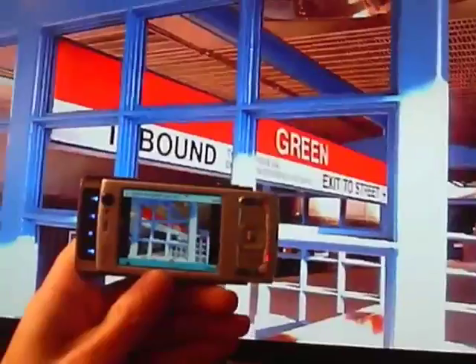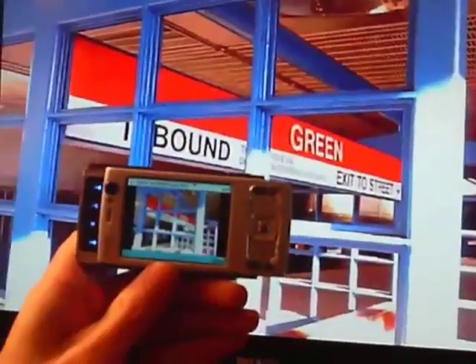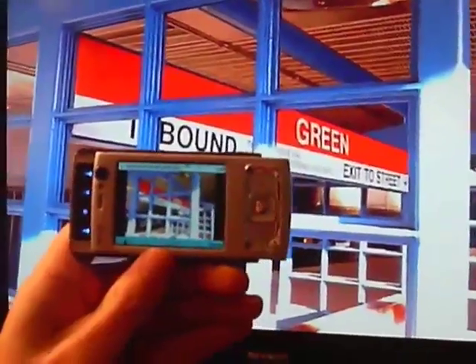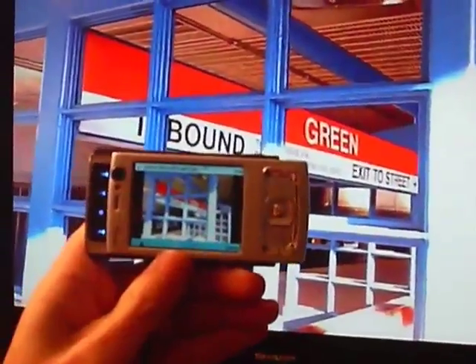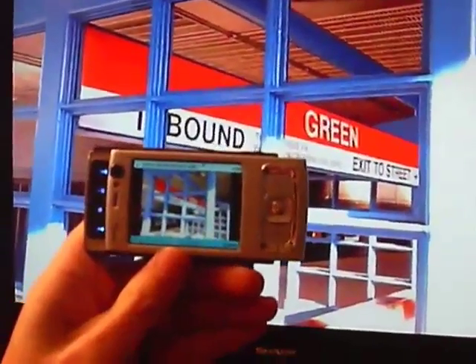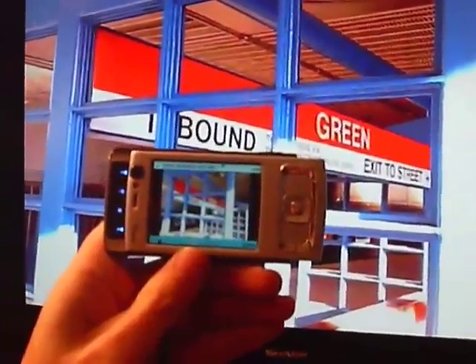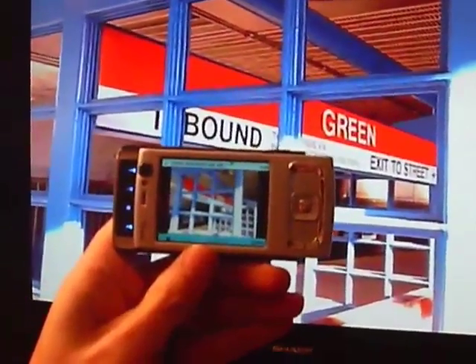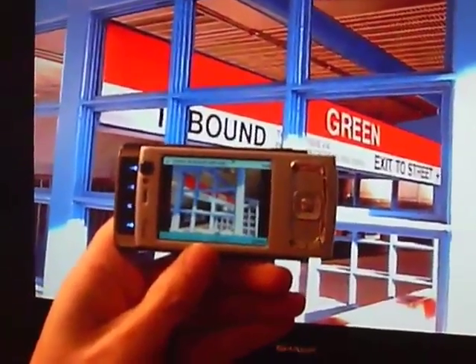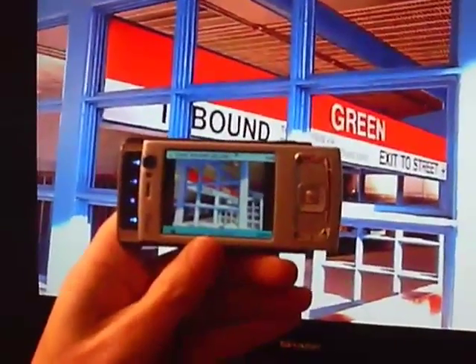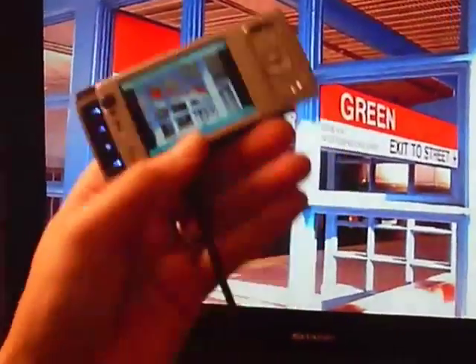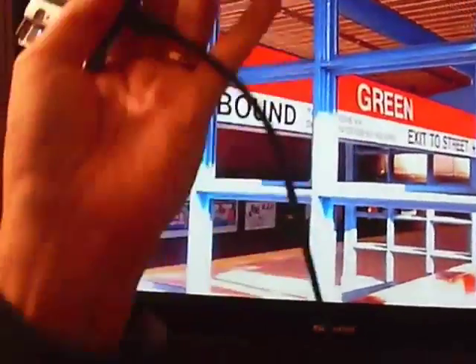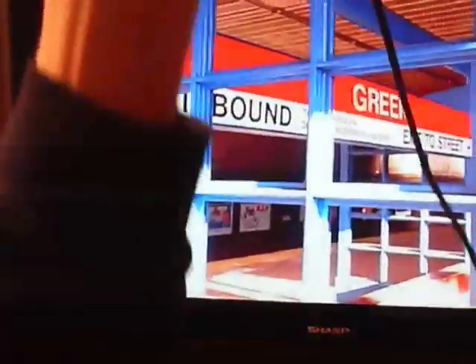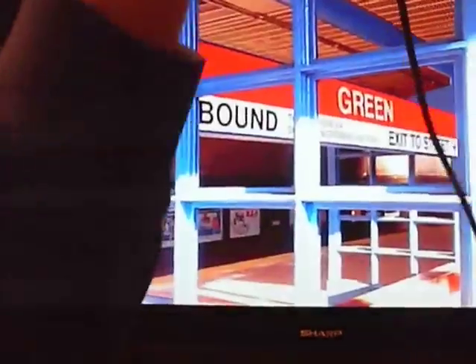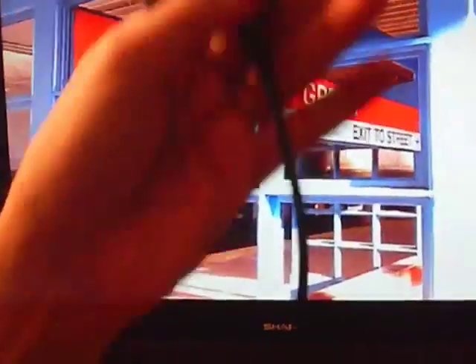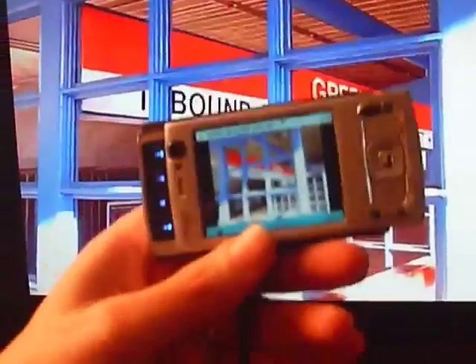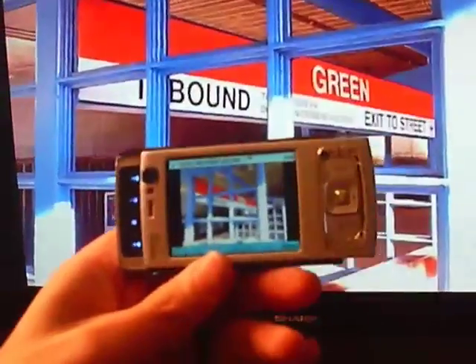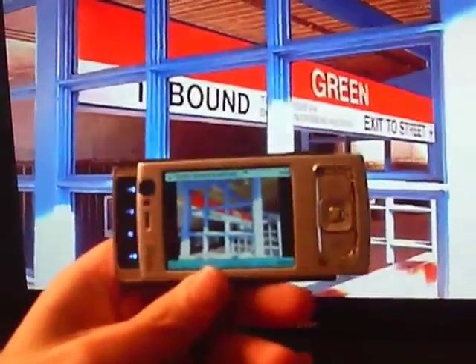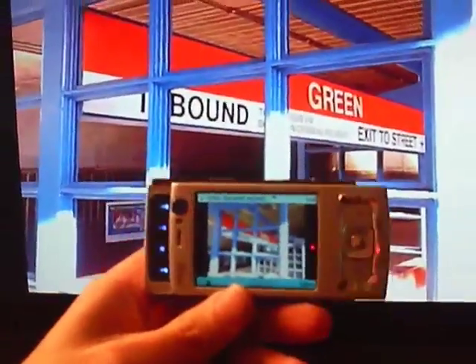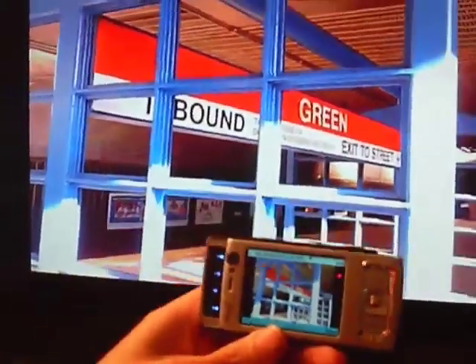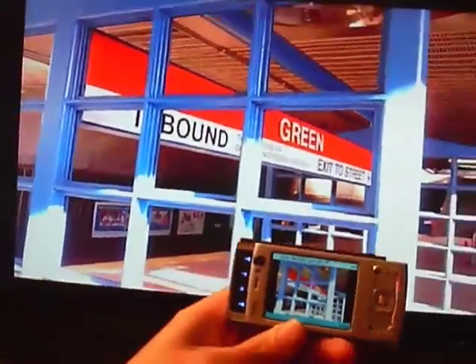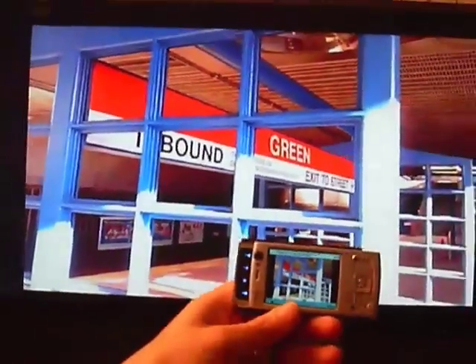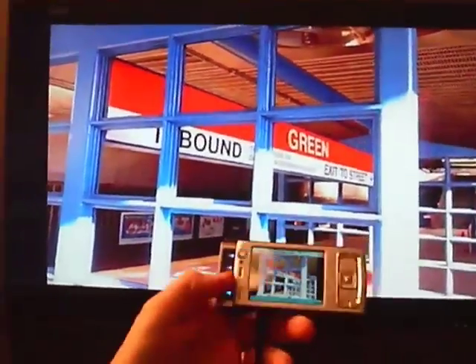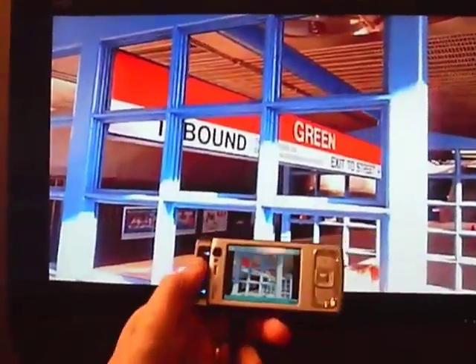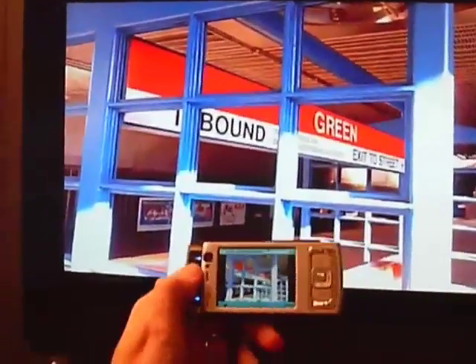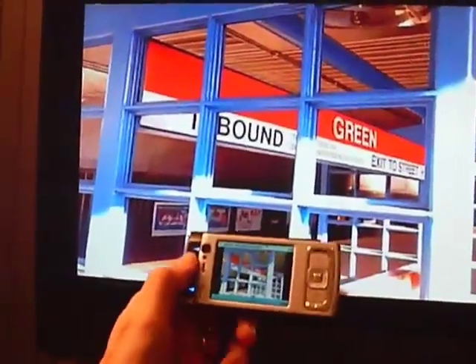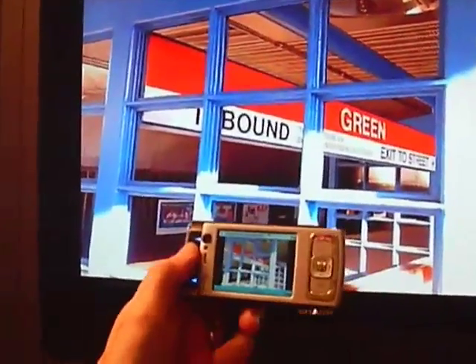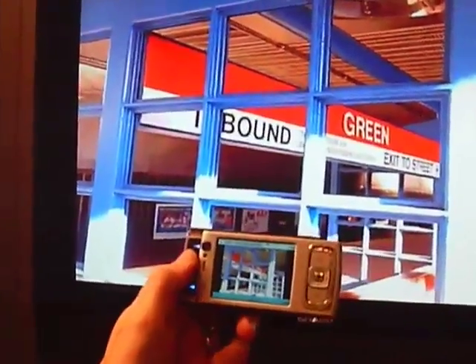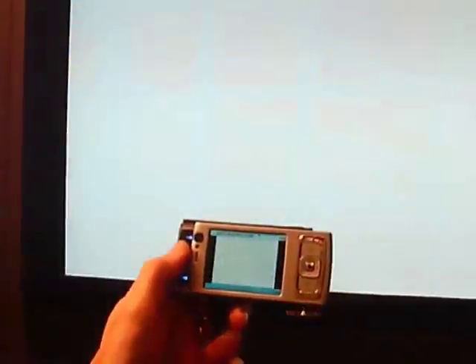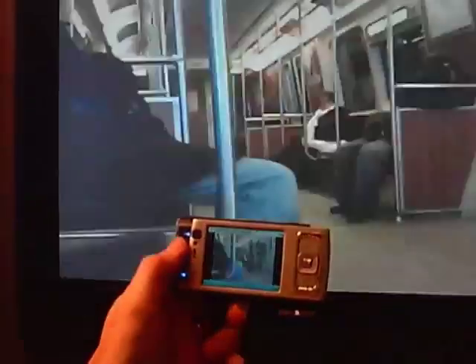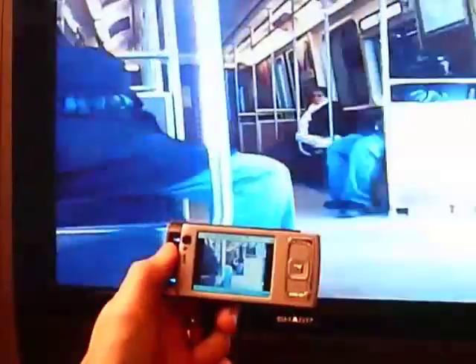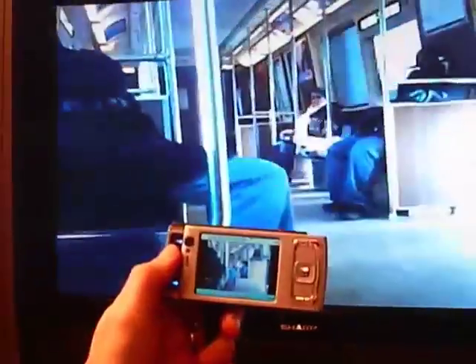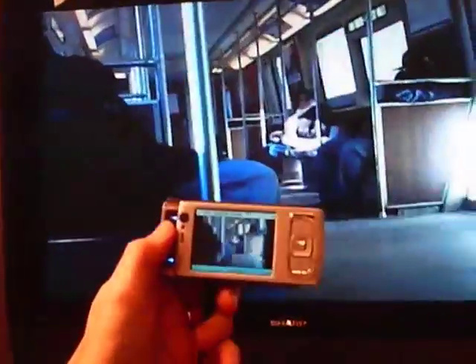Okay, check this out. It's a Nokia N95 hooked up through a cable to my big screen TV. And check that out.